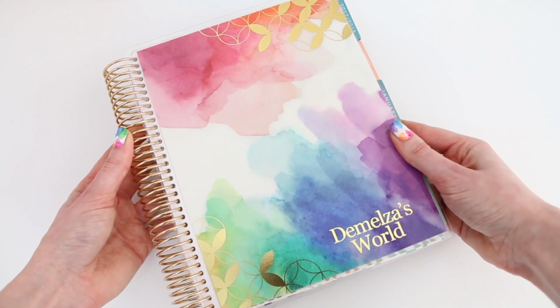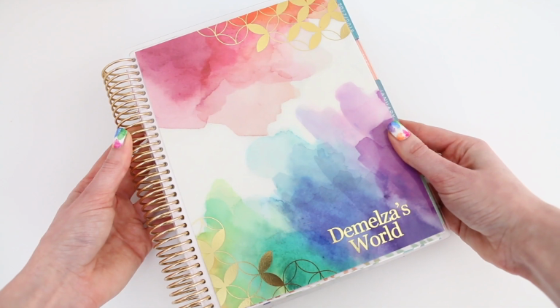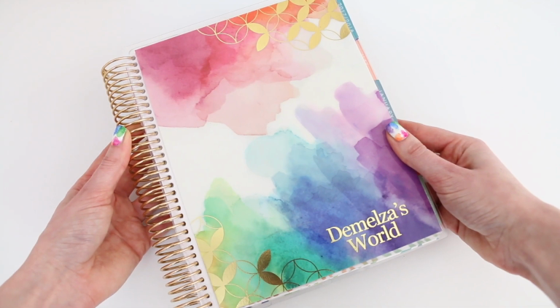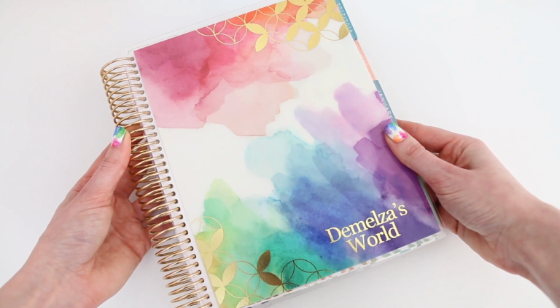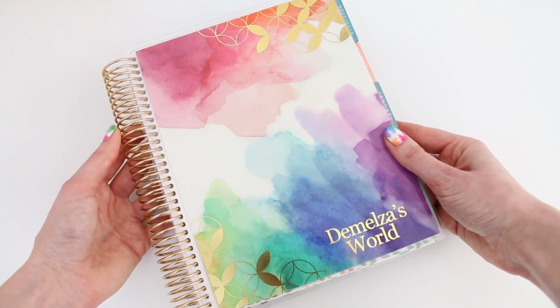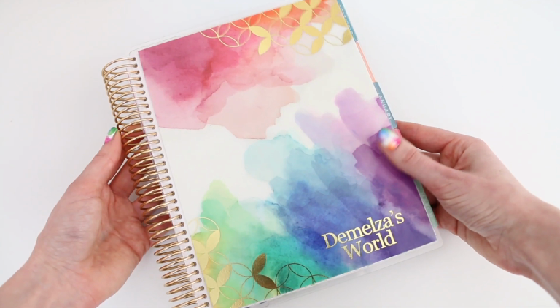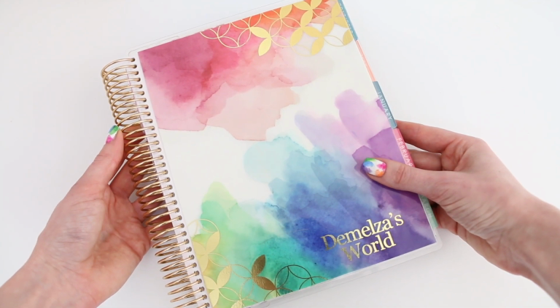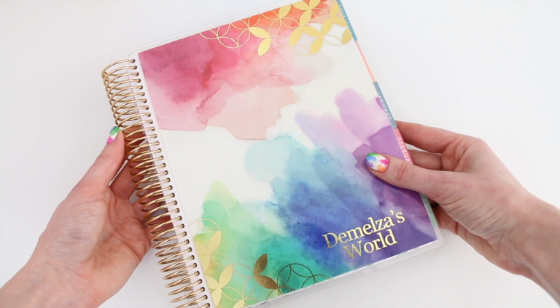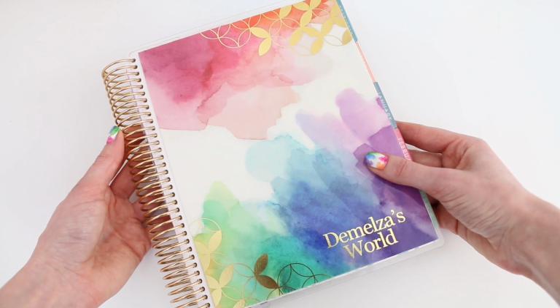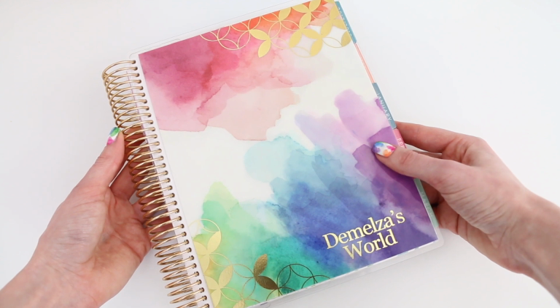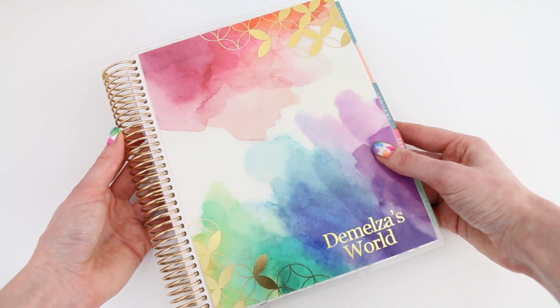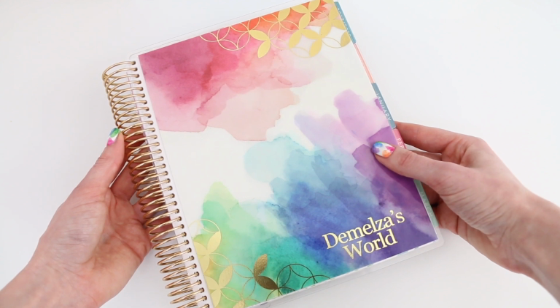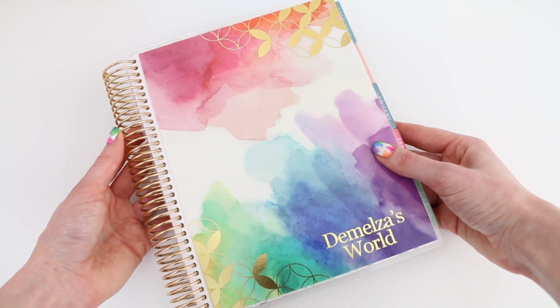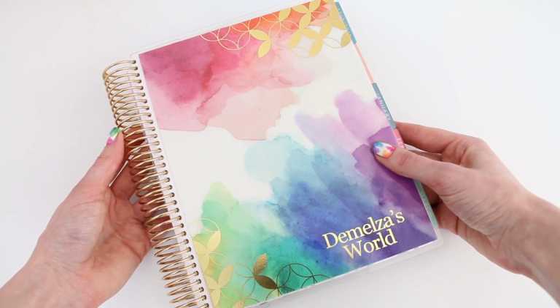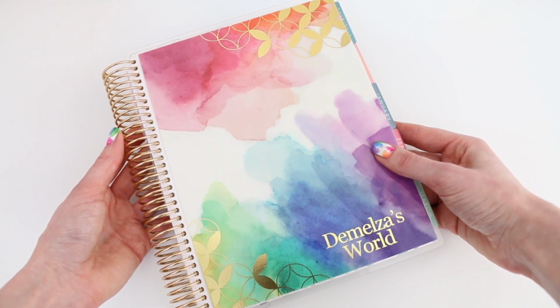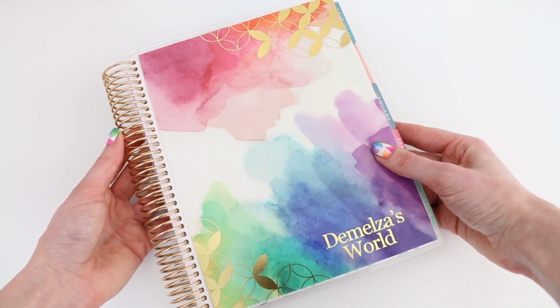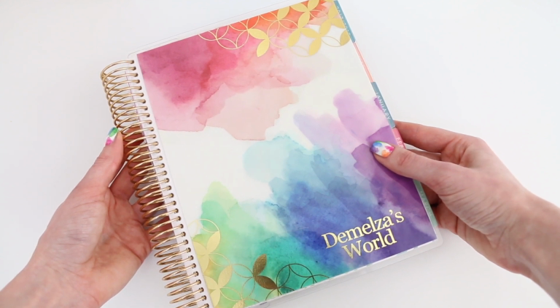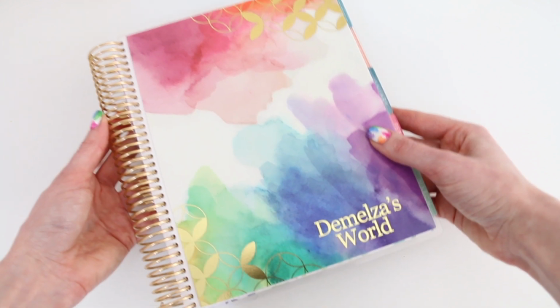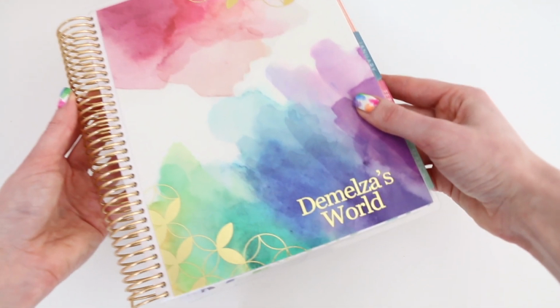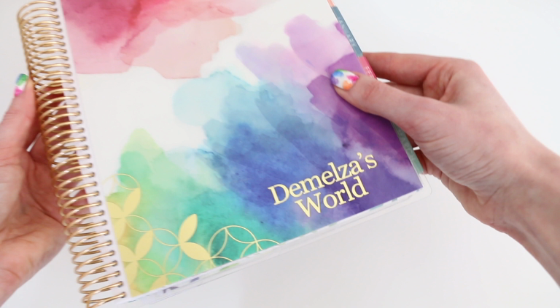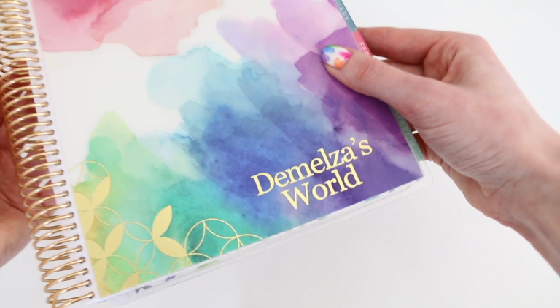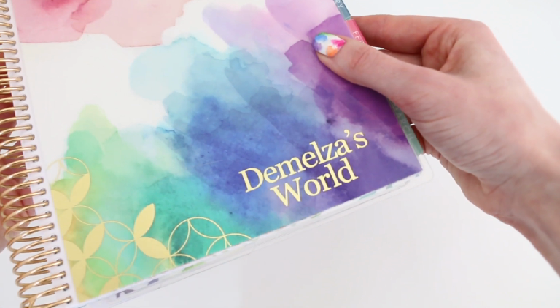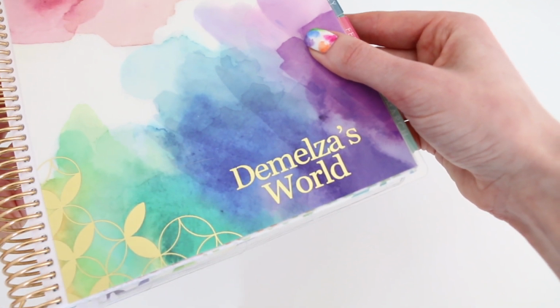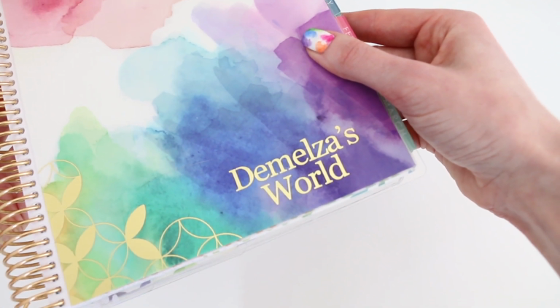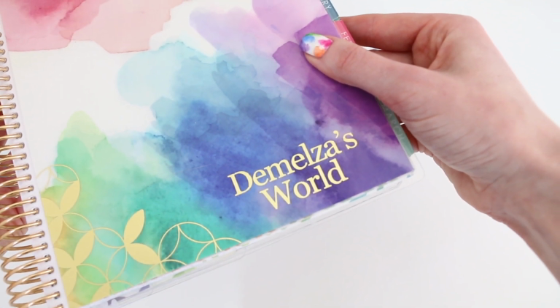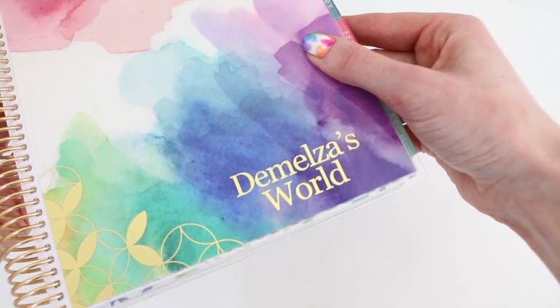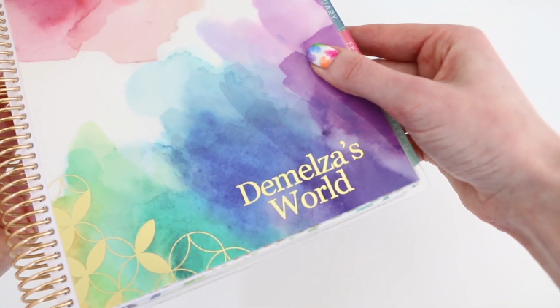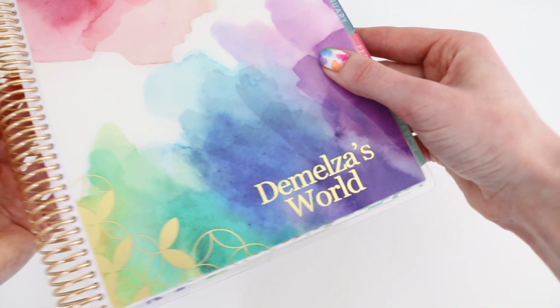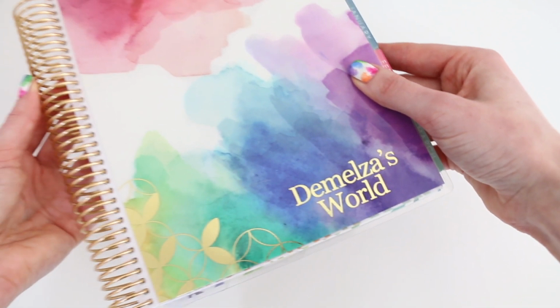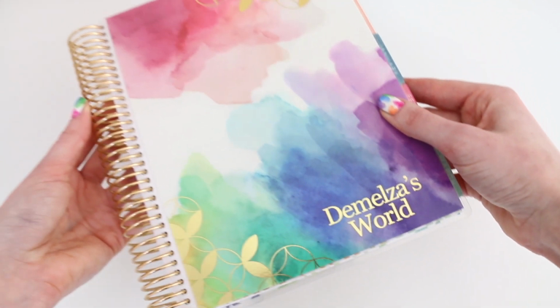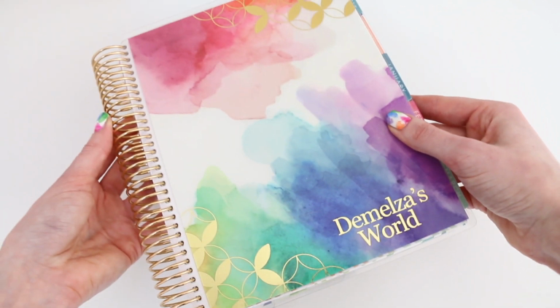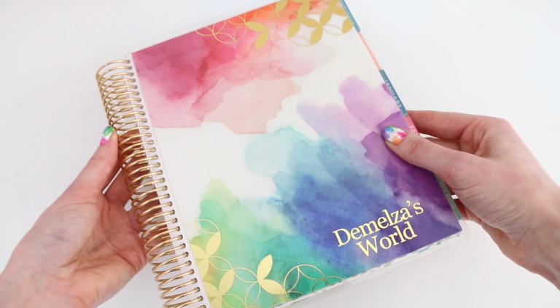My nails are inspired by my Erin Condren Life Planner. This is the third year in a row that I have one and I love them. This year I chose the watercolor front because I love the color combination and of course I had it personalized.